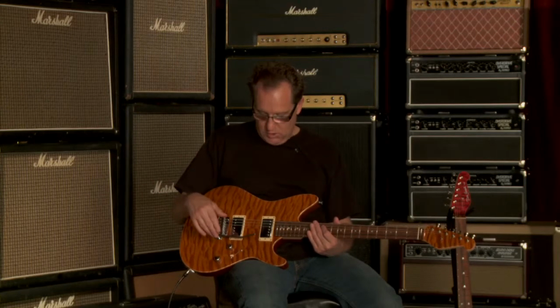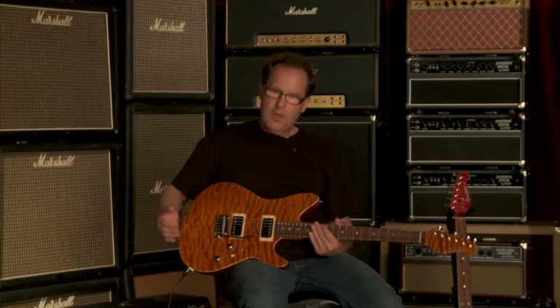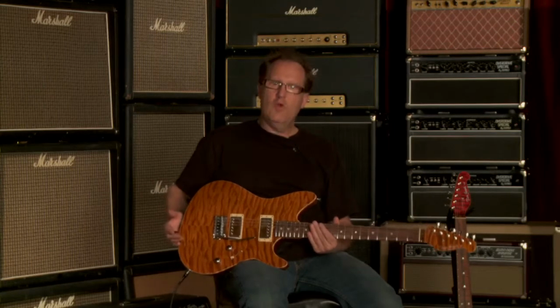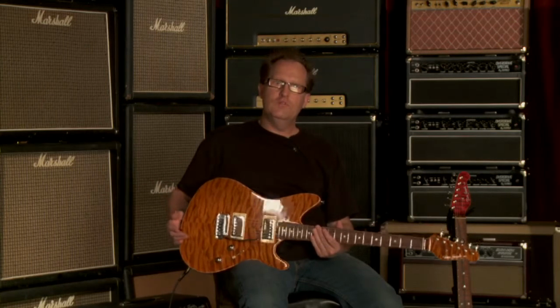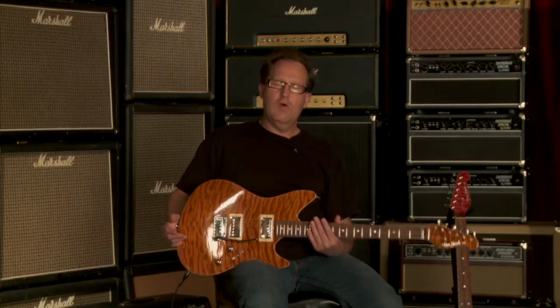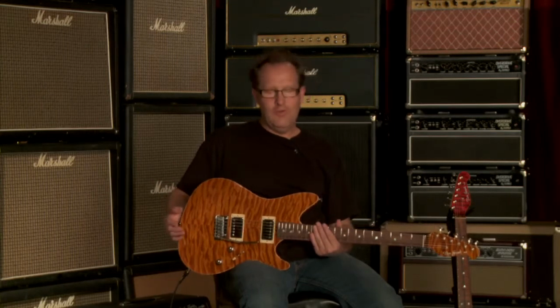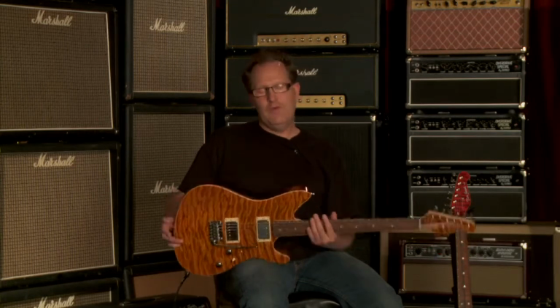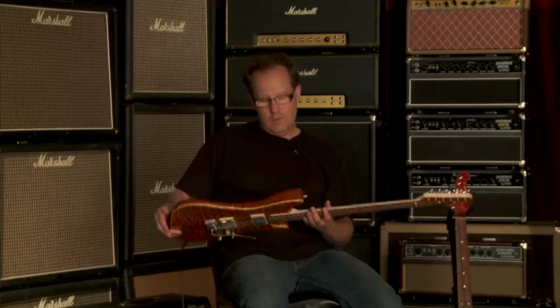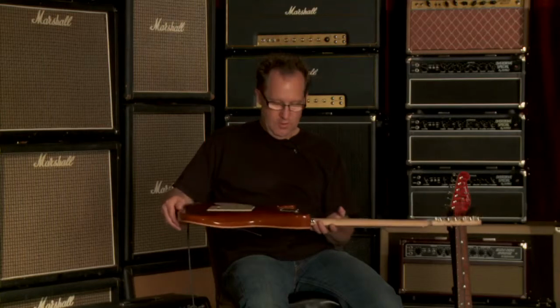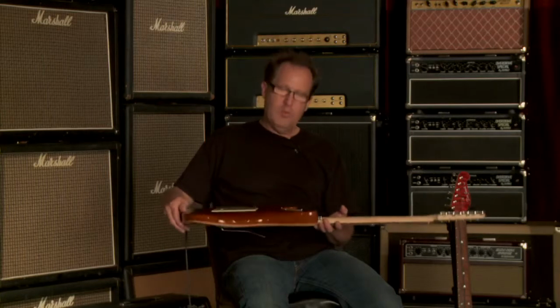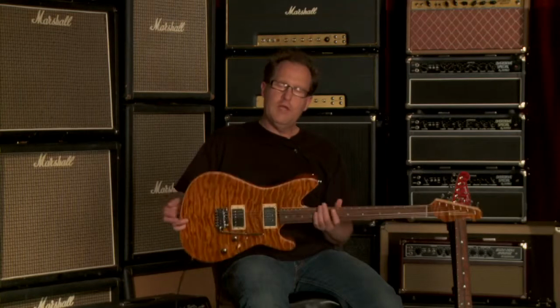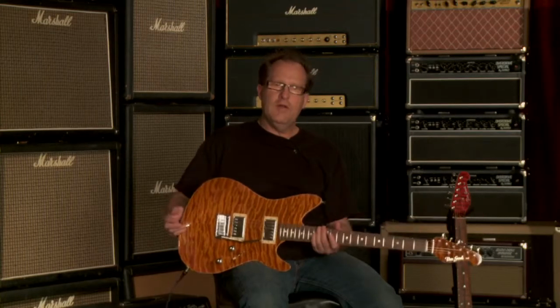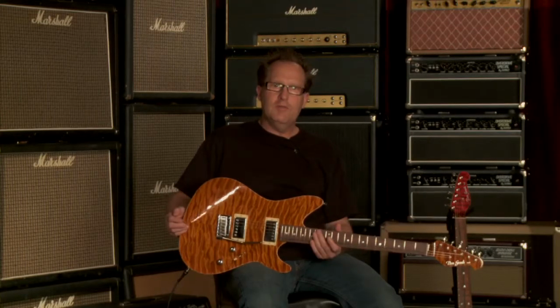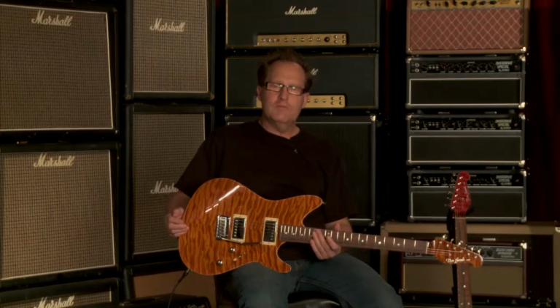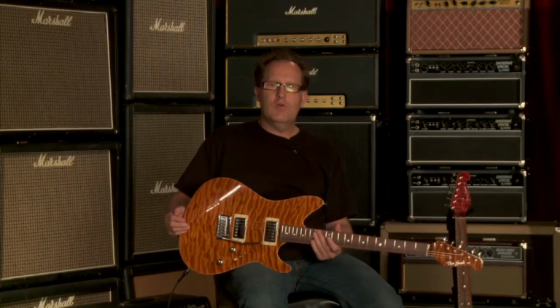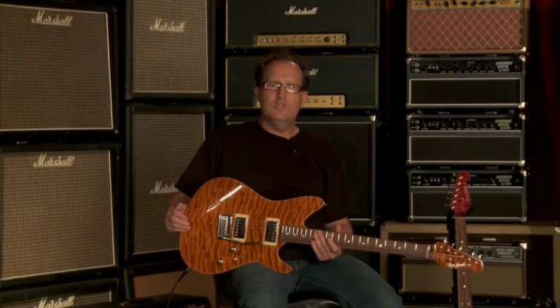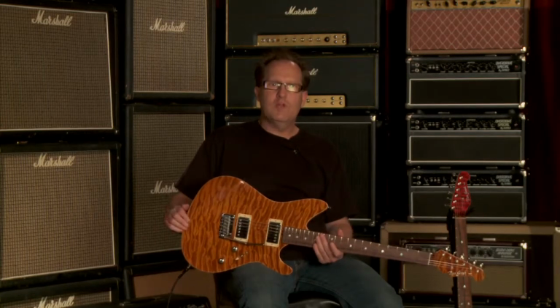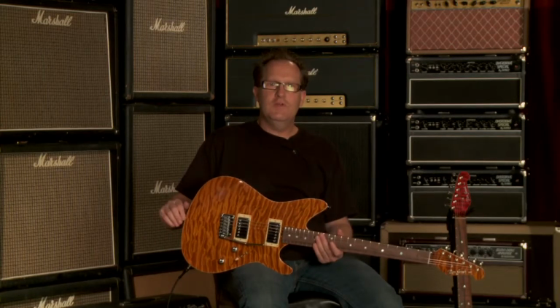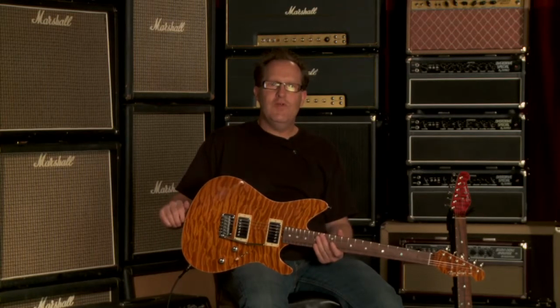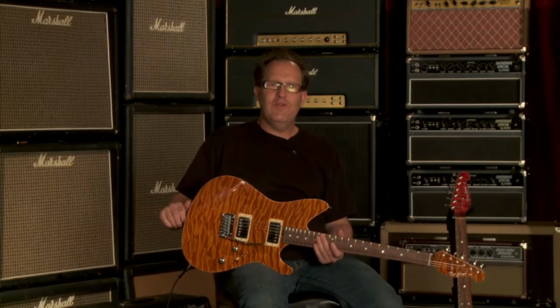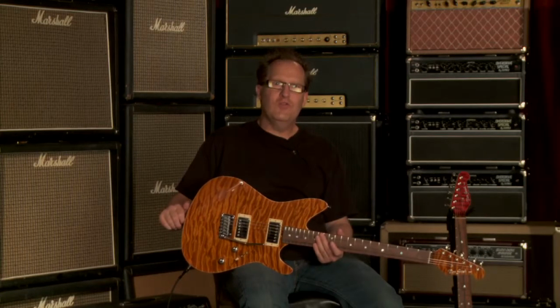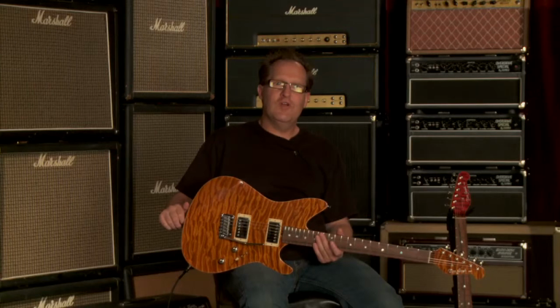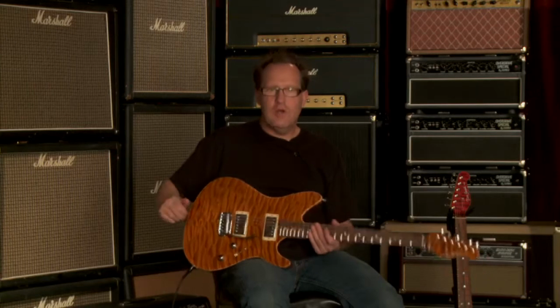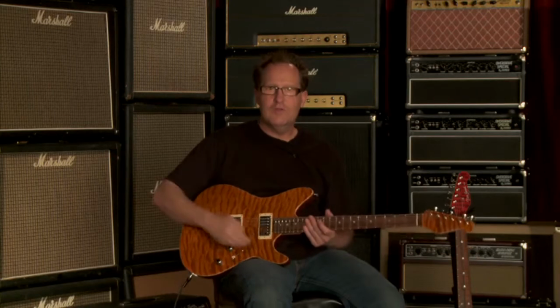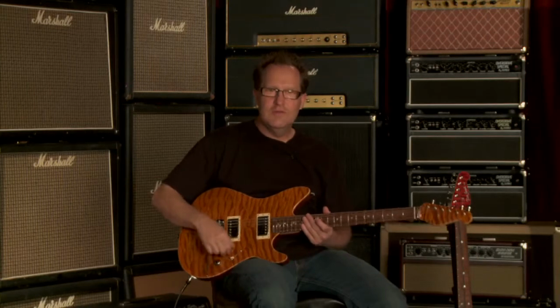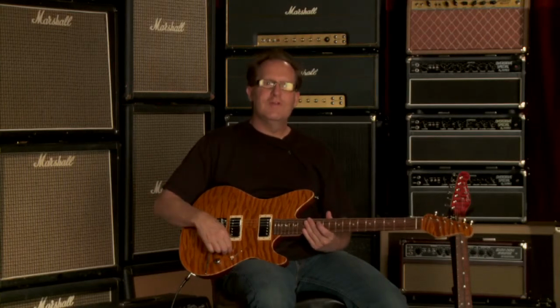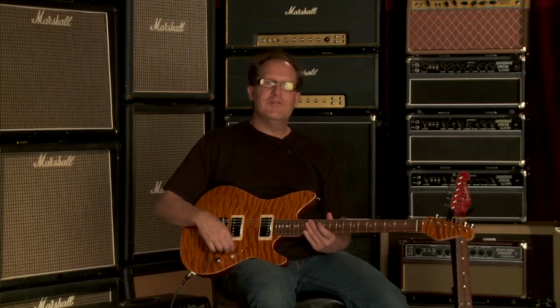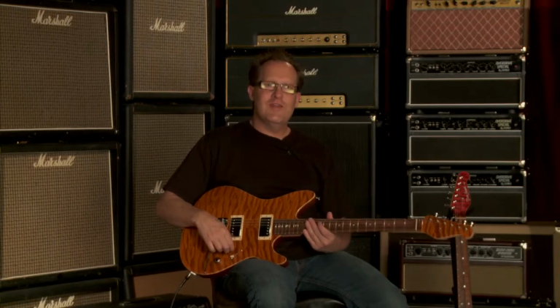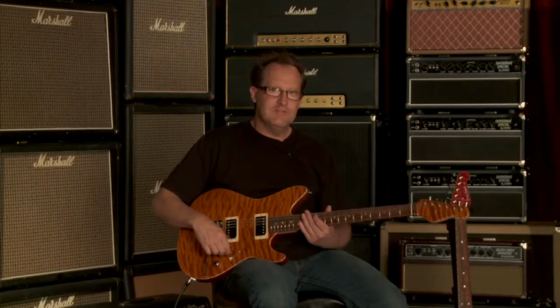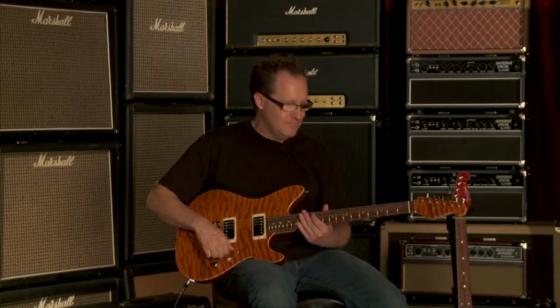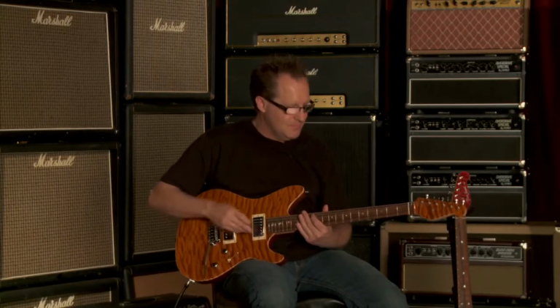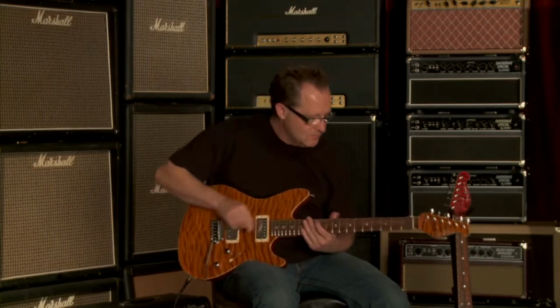So yeah, that's the overview of the Turbojet guitar. I really appreciate you watching the video, and hopefully you'll have an opportunity to try this at Wildwood Guitars. Thanks.